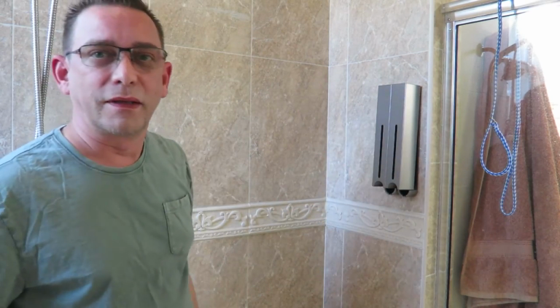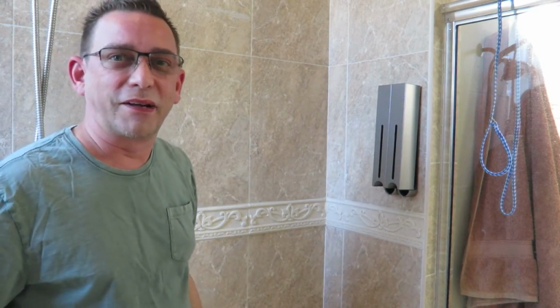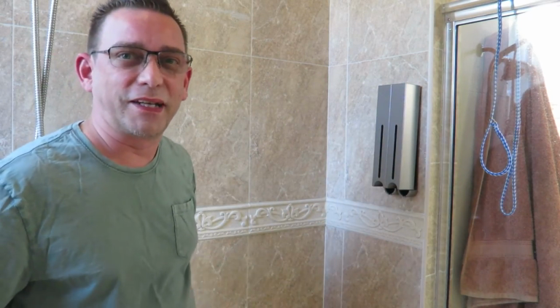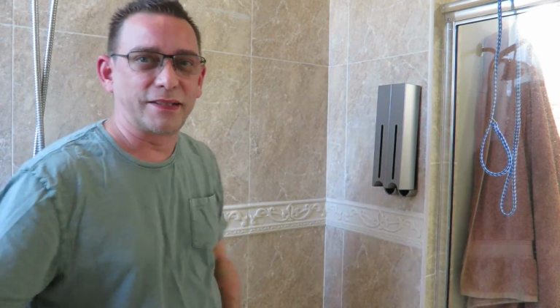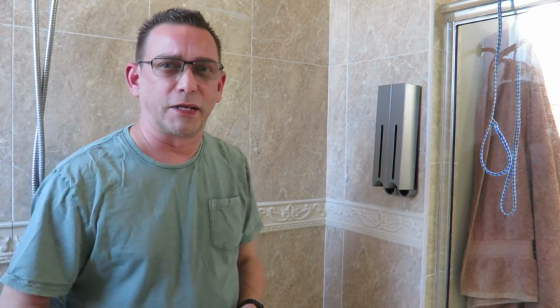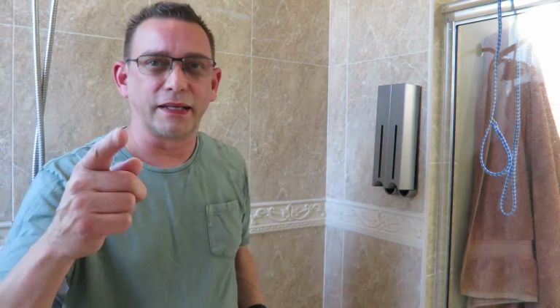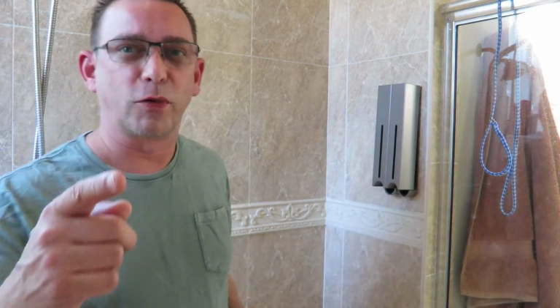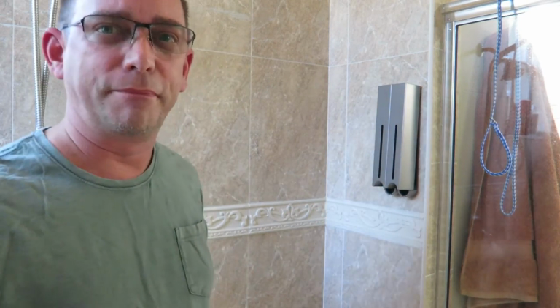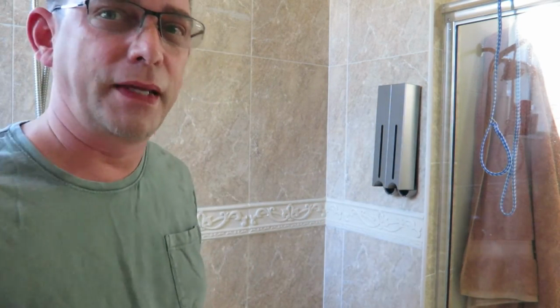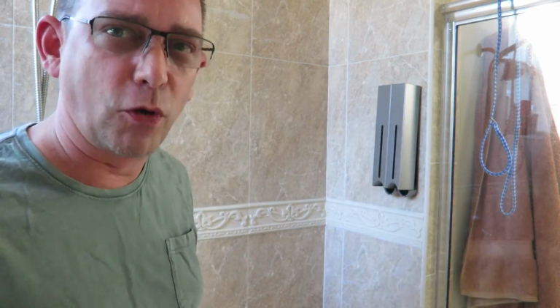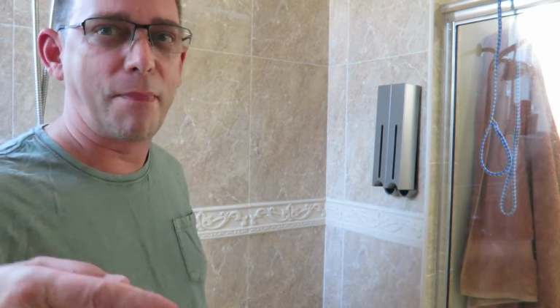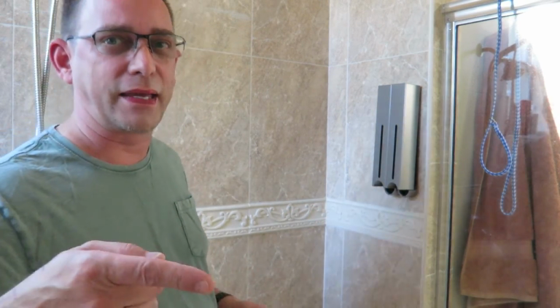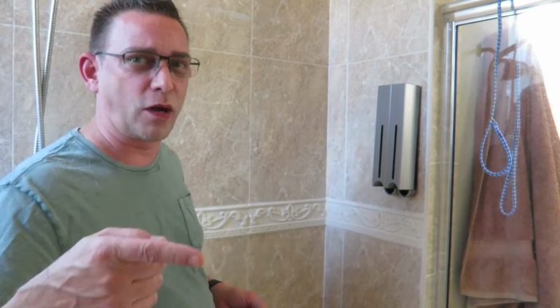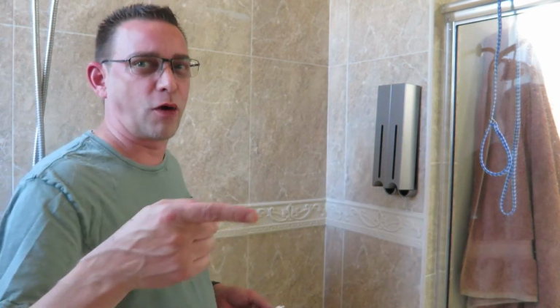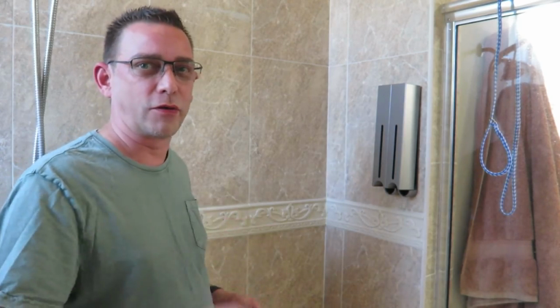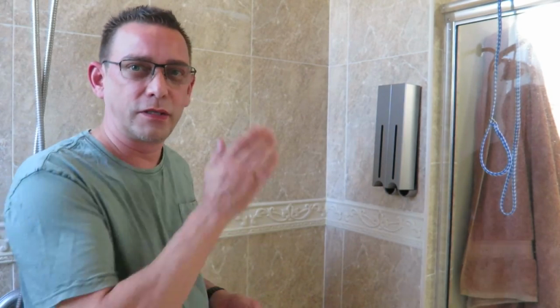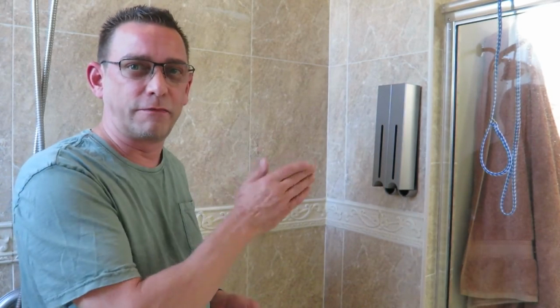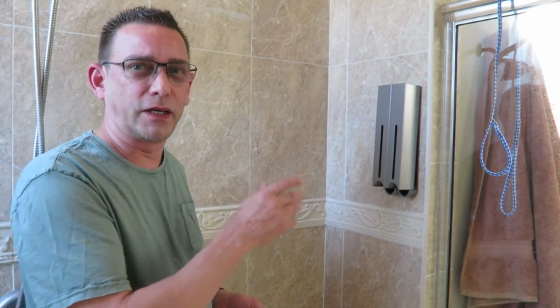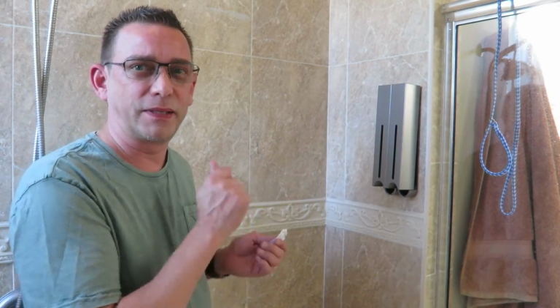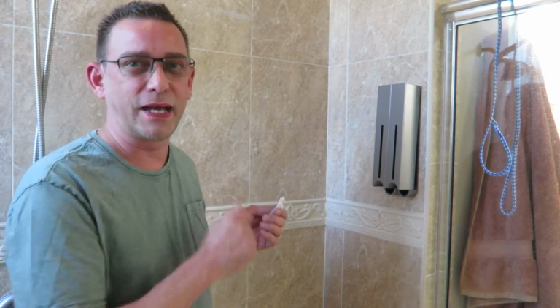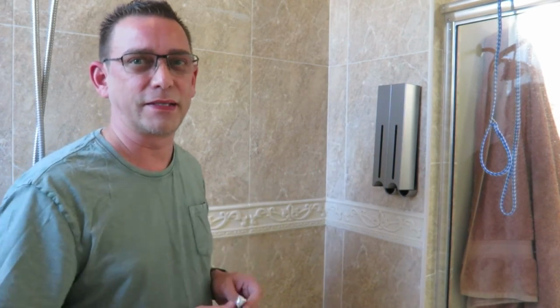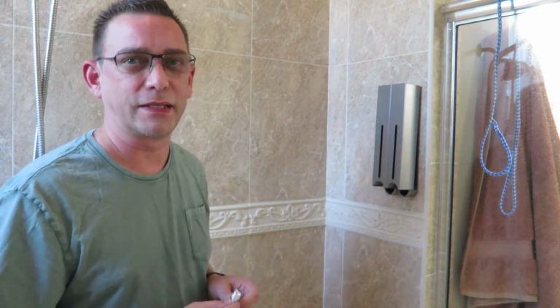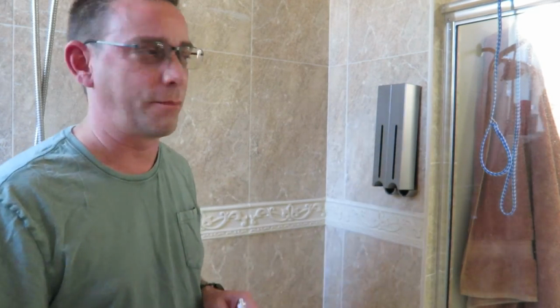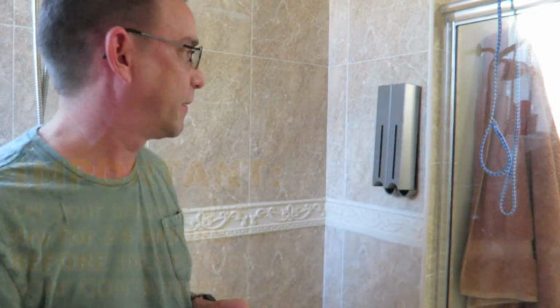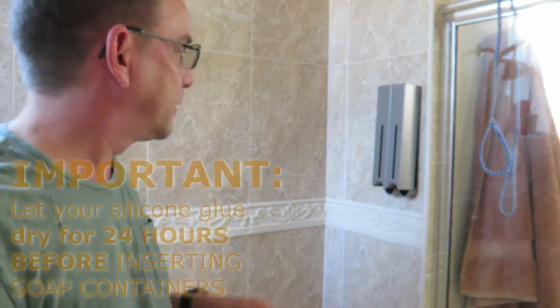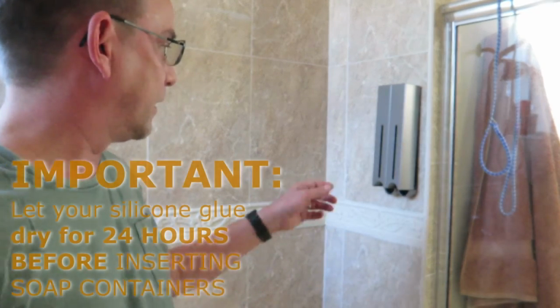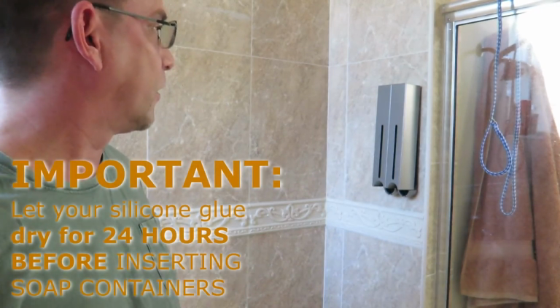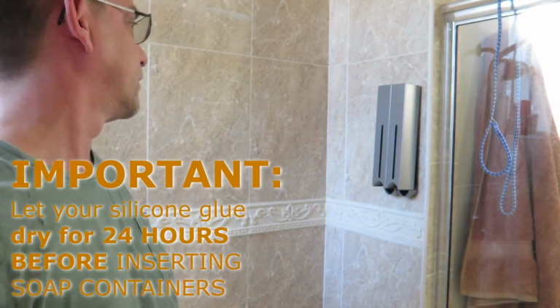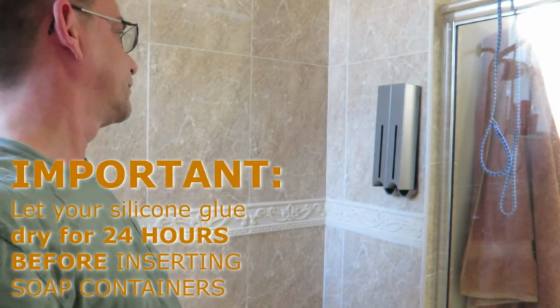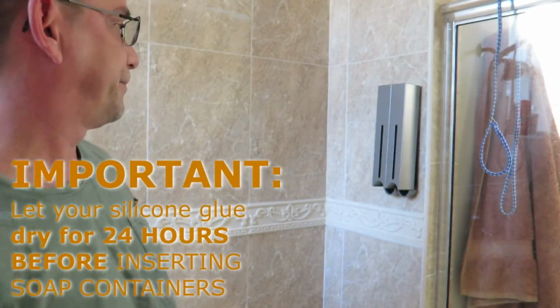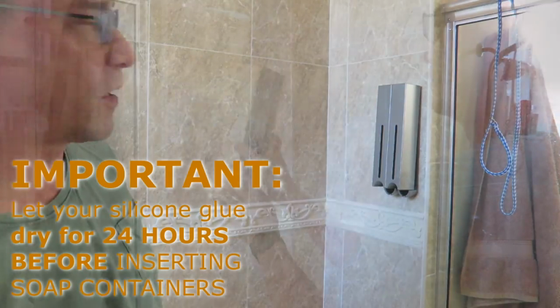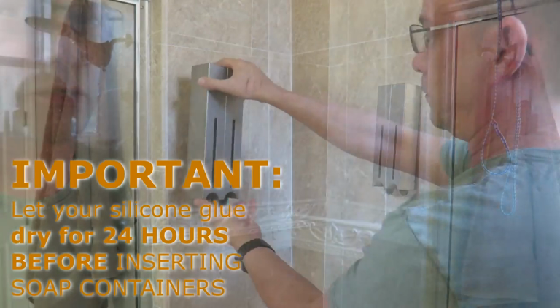There we have it, guys. I'm going to hang the other one up and then we'll come back in 24 hours, fill it up, and see how these things pump out our soap.